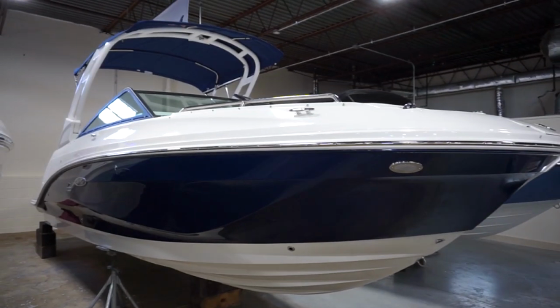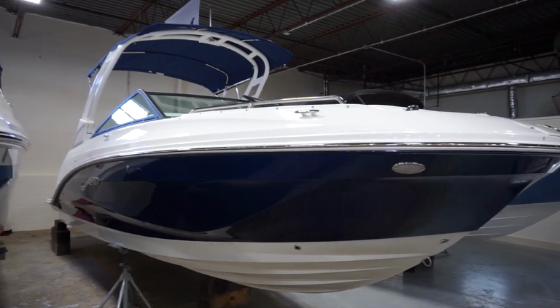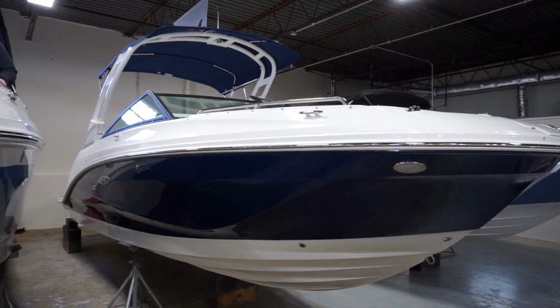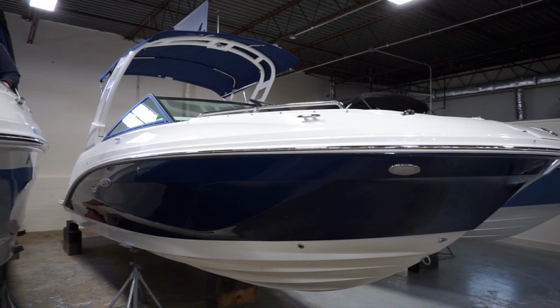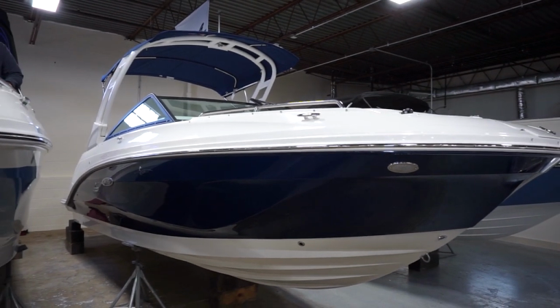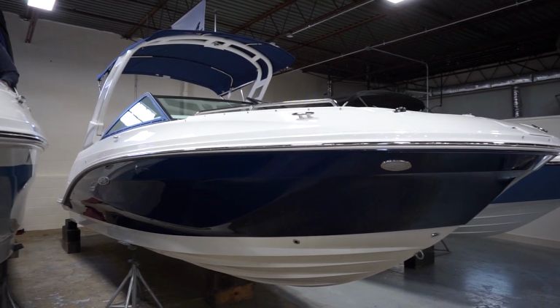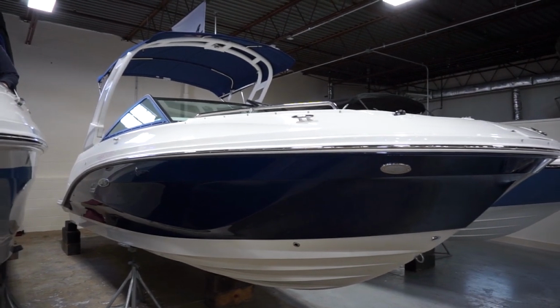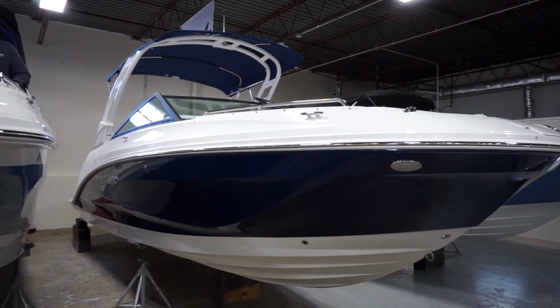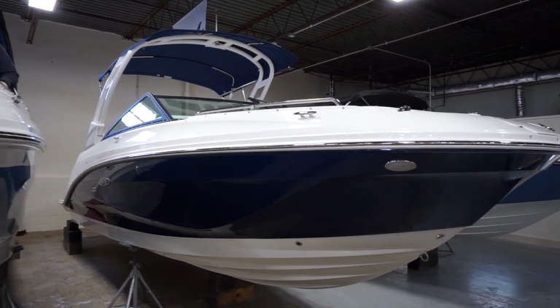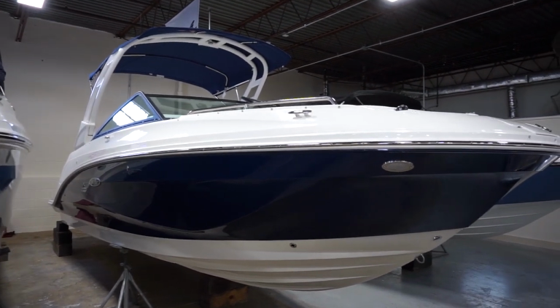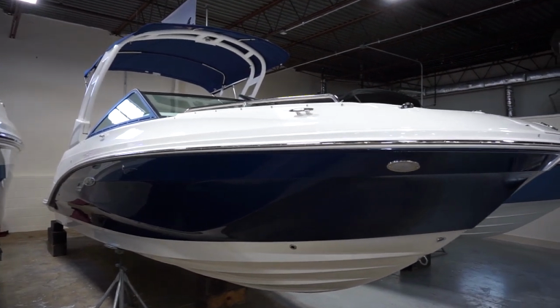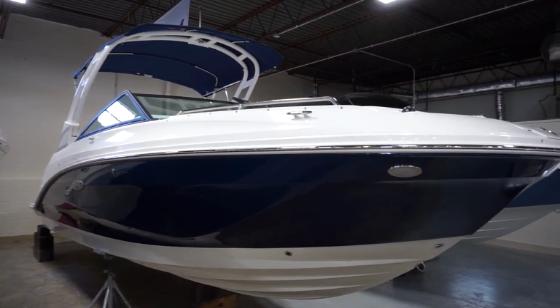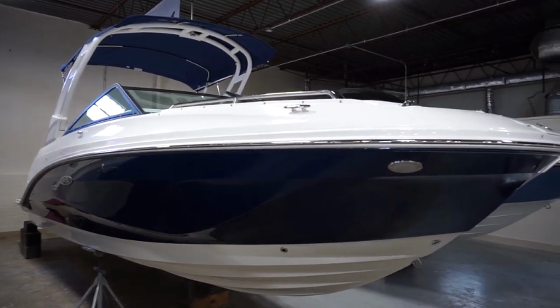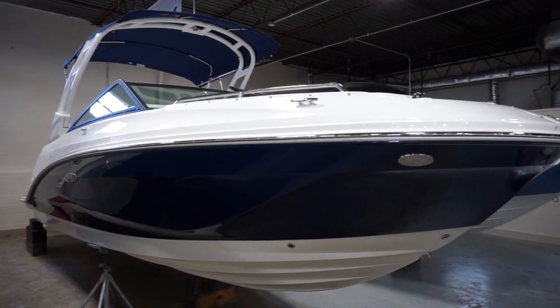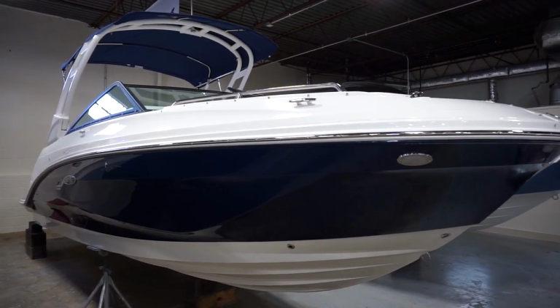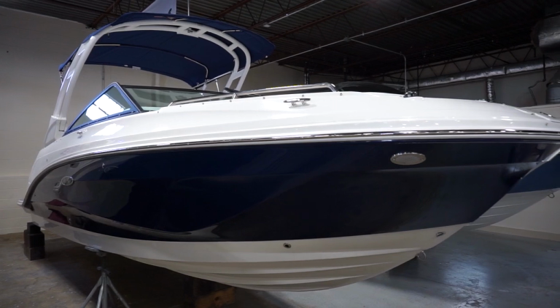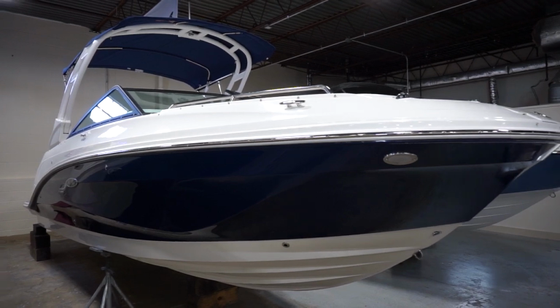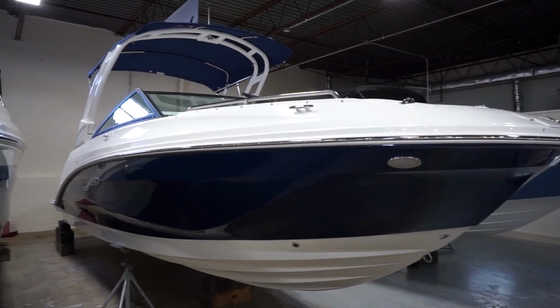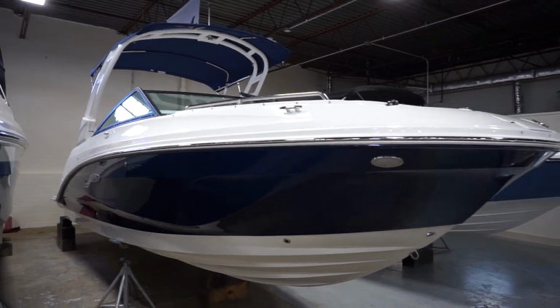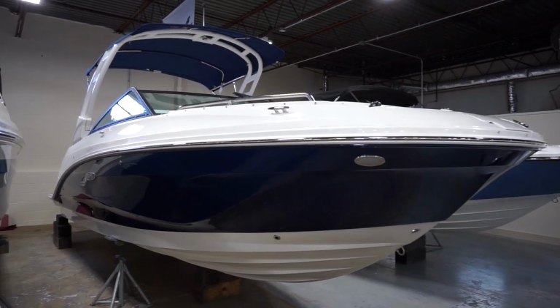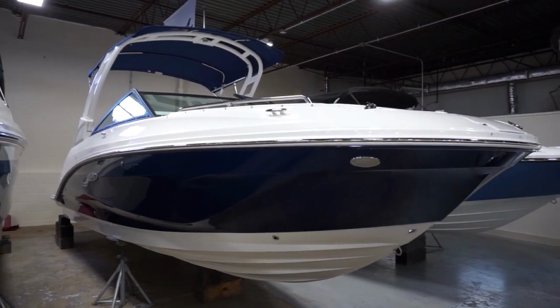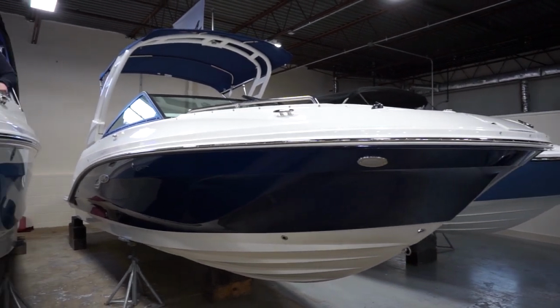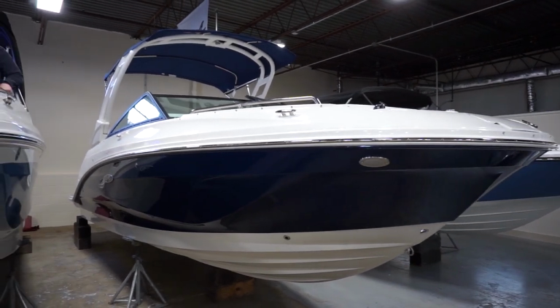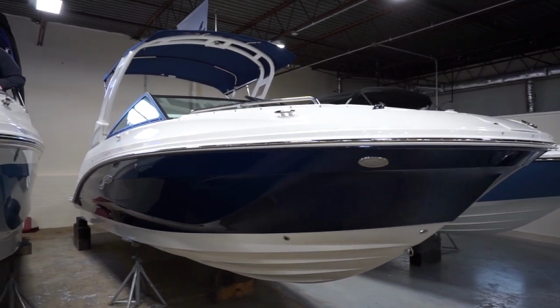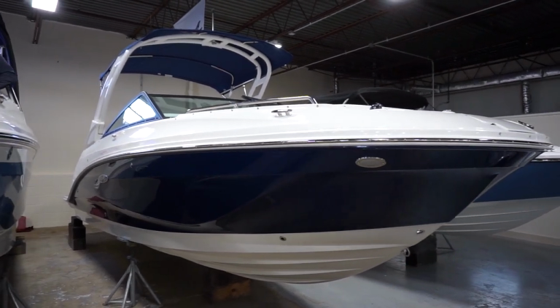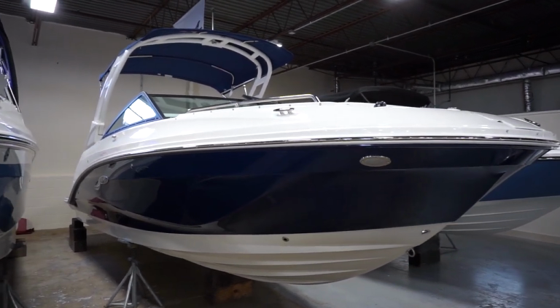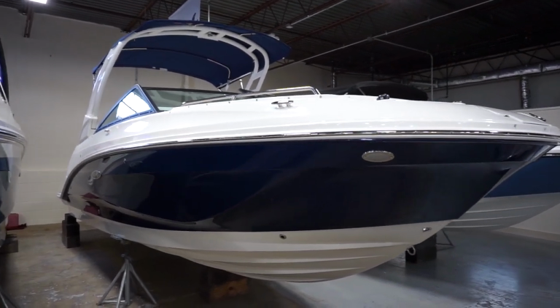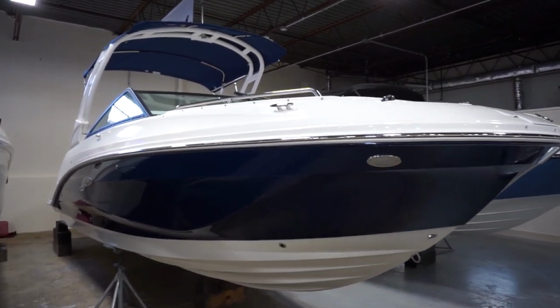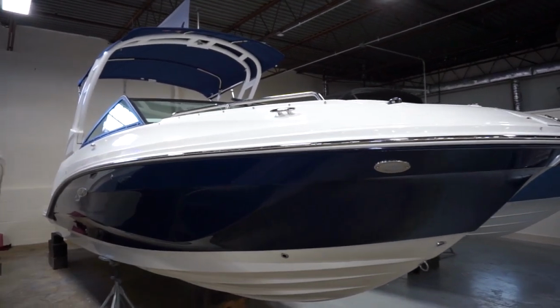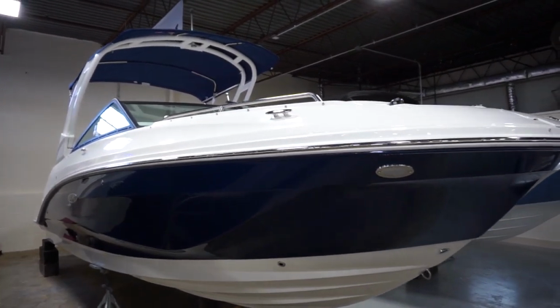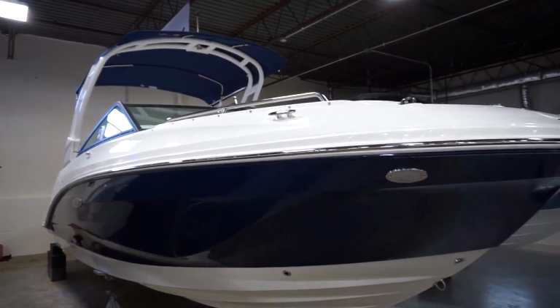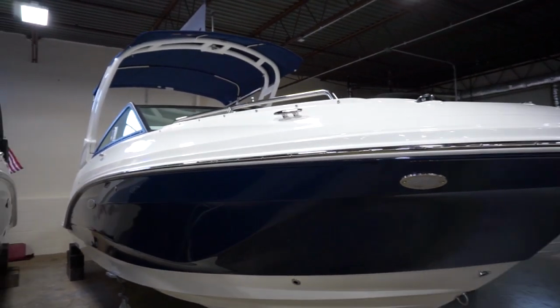This is Josh with MarineMax in New York. We're going to look at our brand new 2021 Sea Ray SDX 250 with the outboard motor.